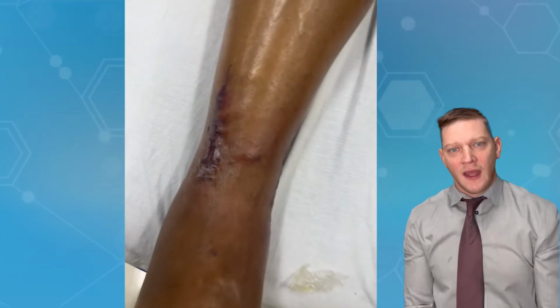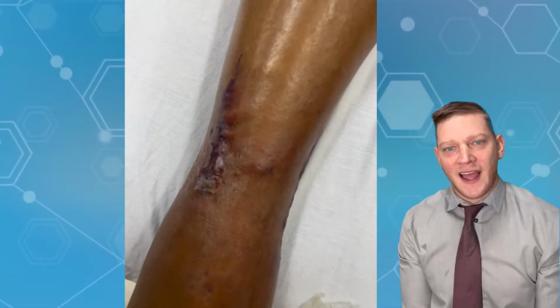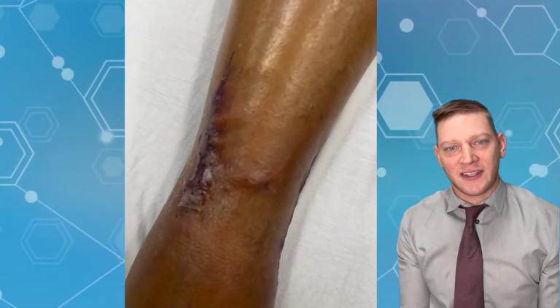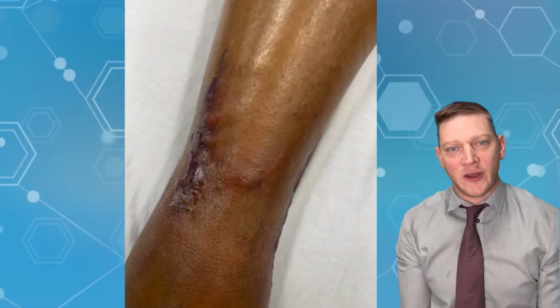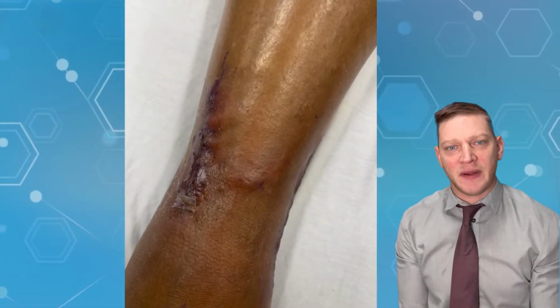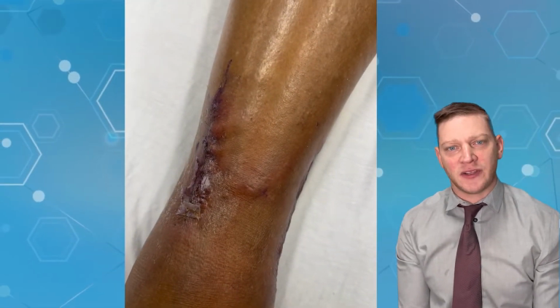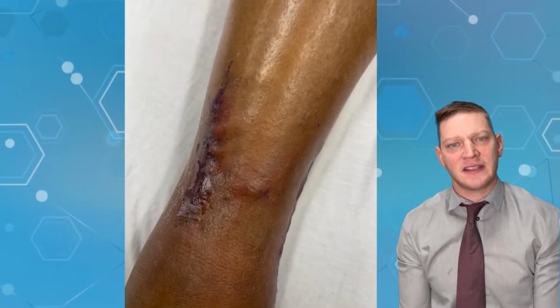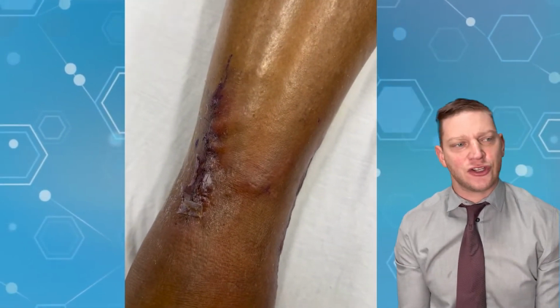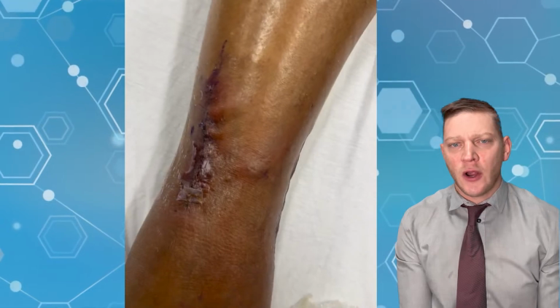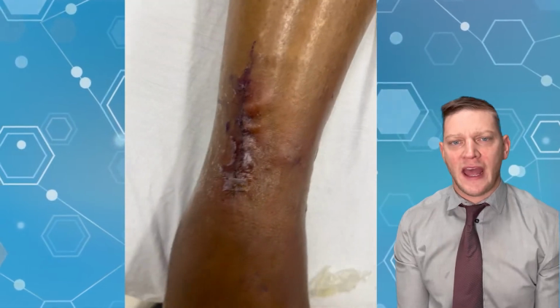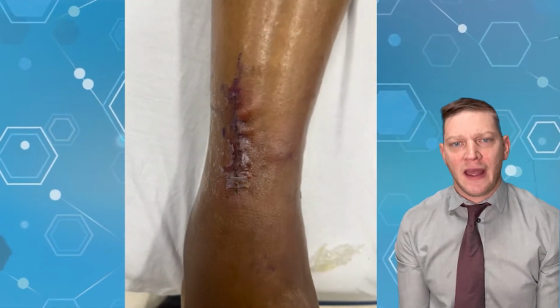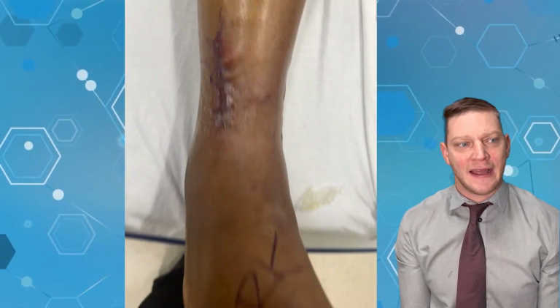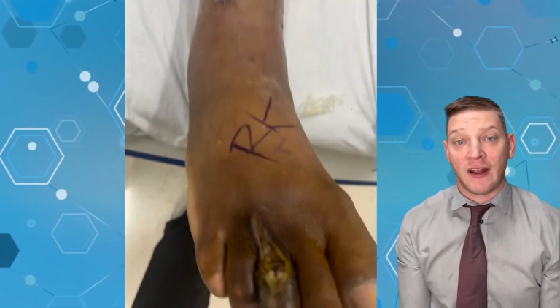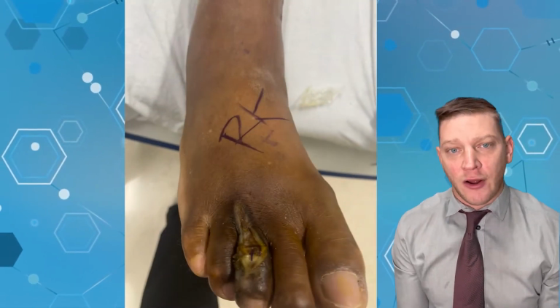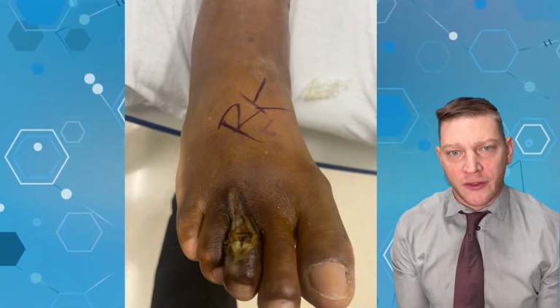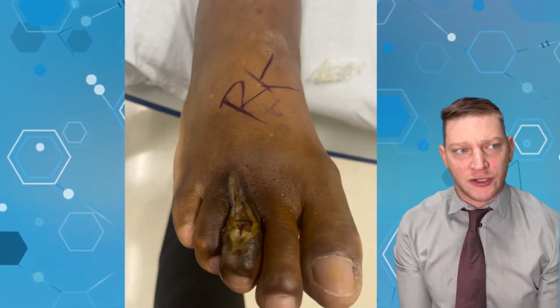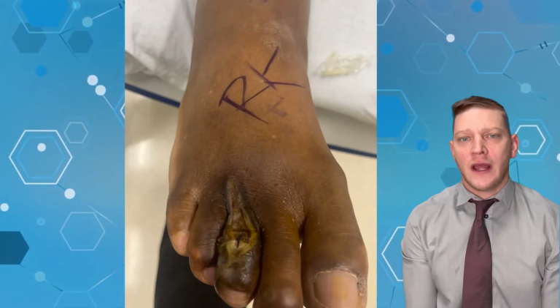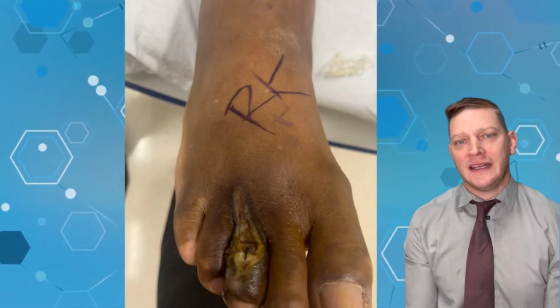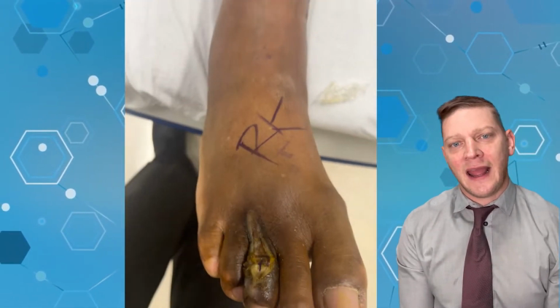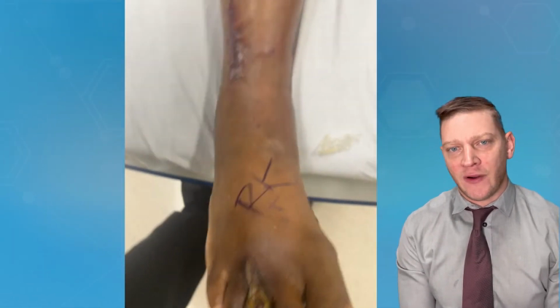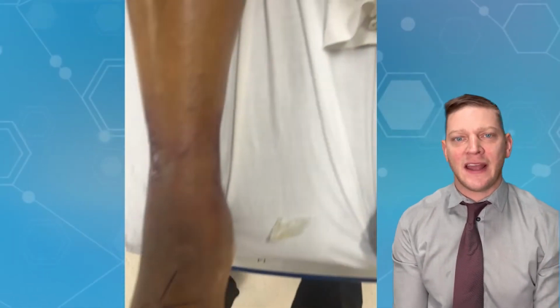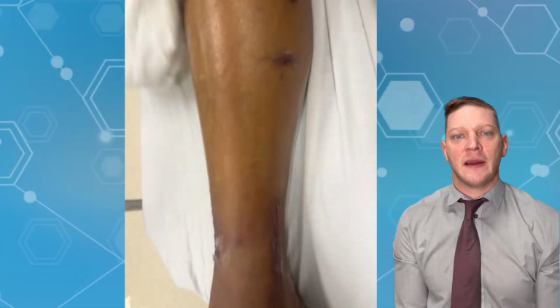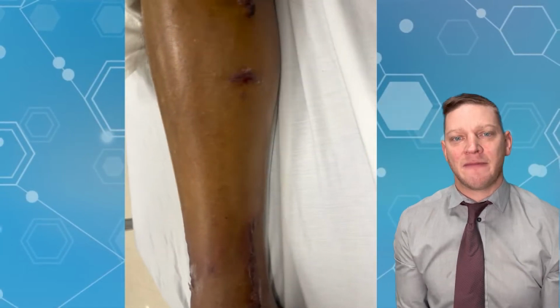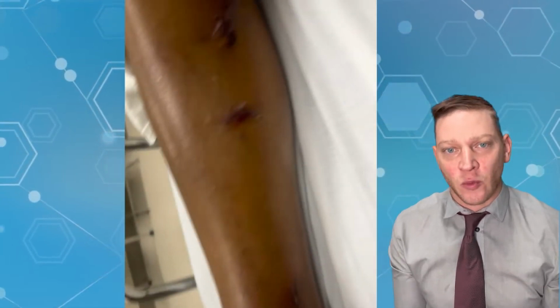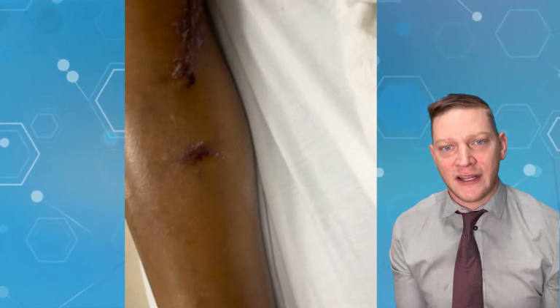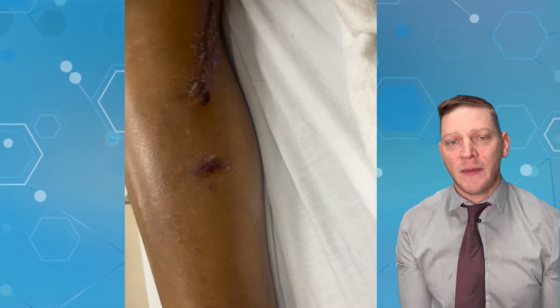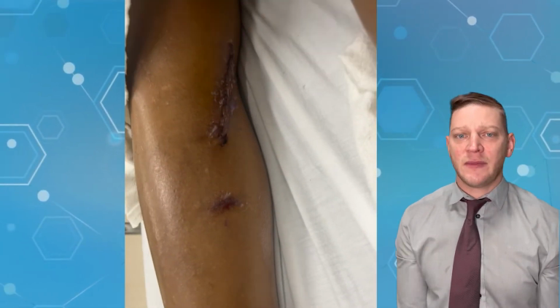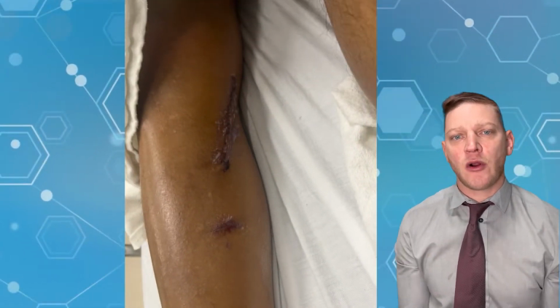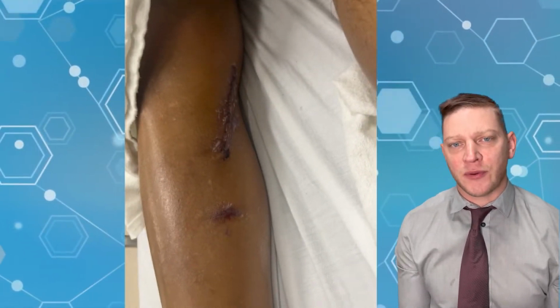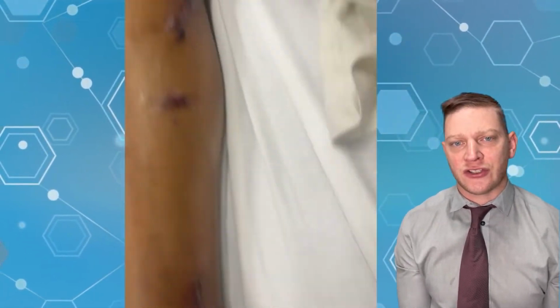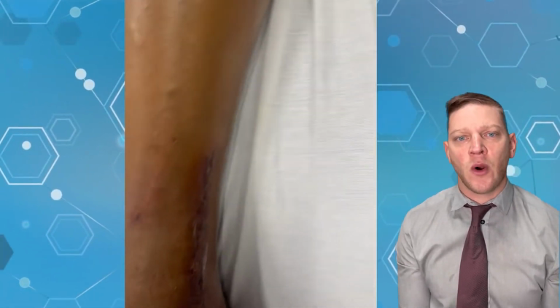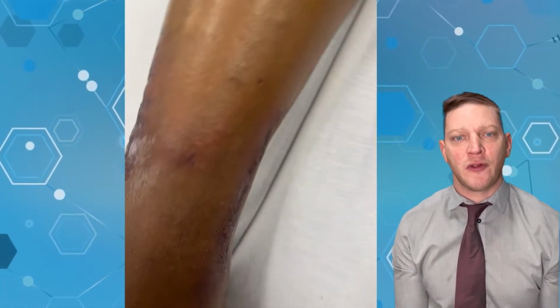Hey guys, Dr. Kilfoy here with Podiatry Explained. Today's short: we have a necrotic wound on the third toe. He needed an angiogram, but the angiogram failed. What is an angiogram? It's pretty much a roto-rooter procedure to bring more blood flow to your foot.